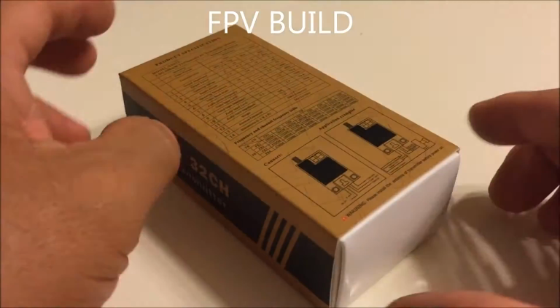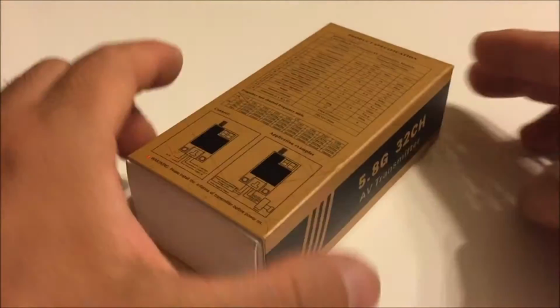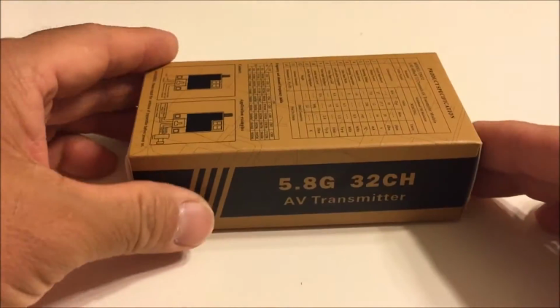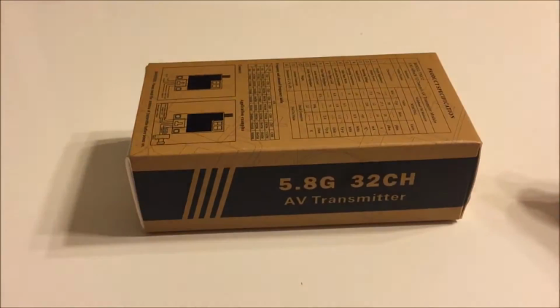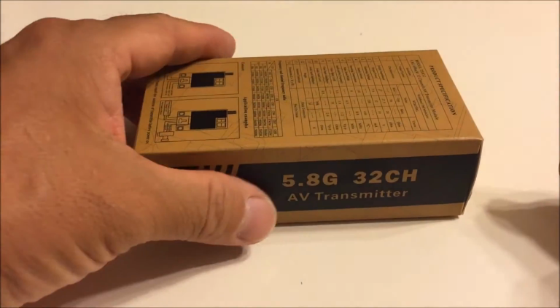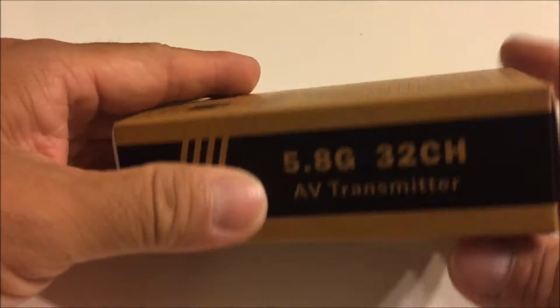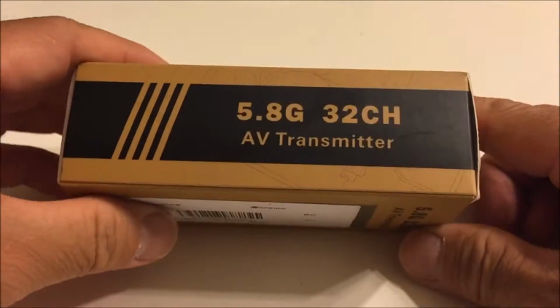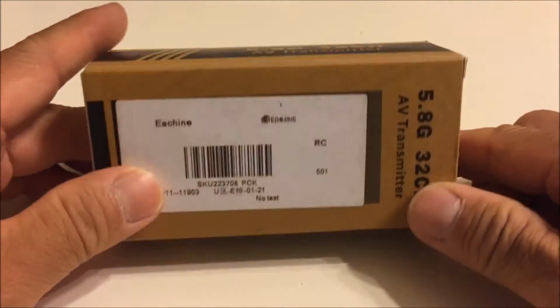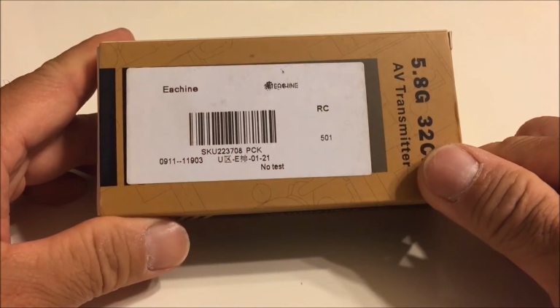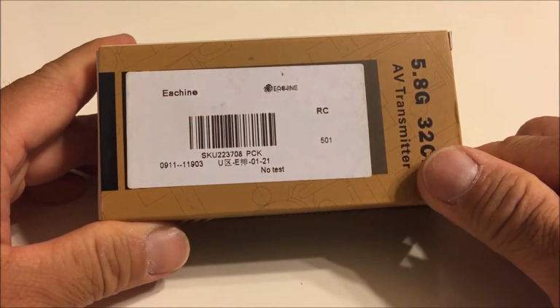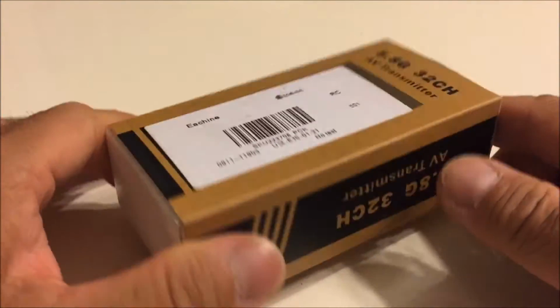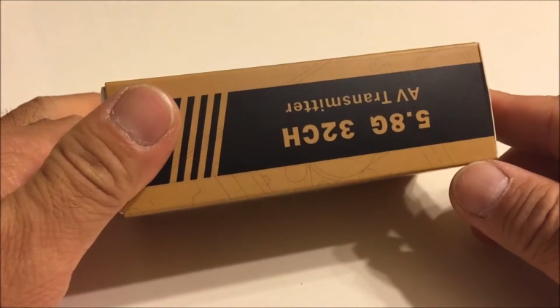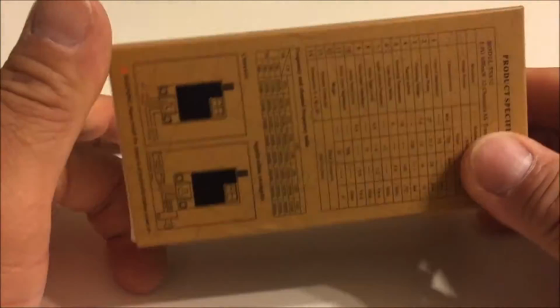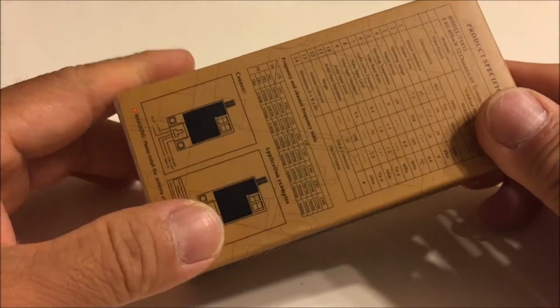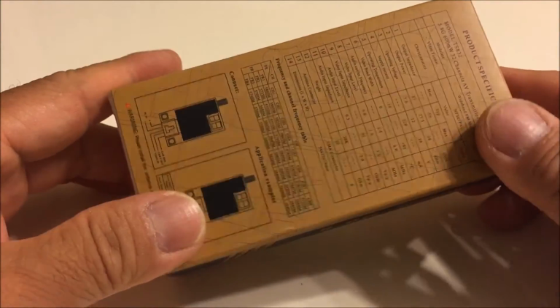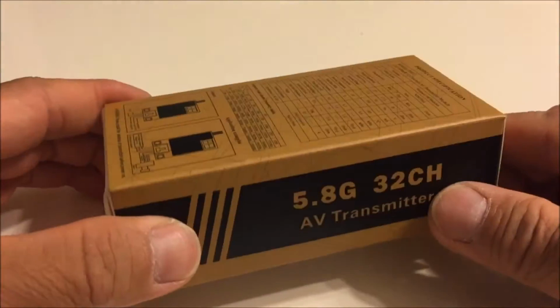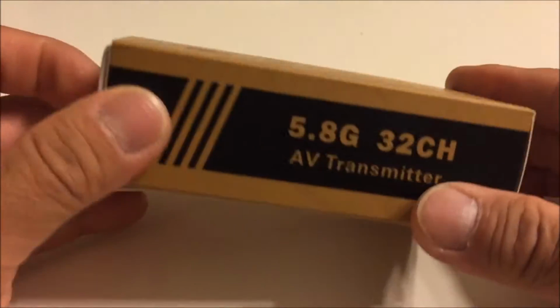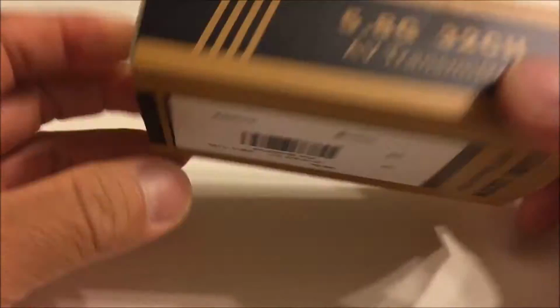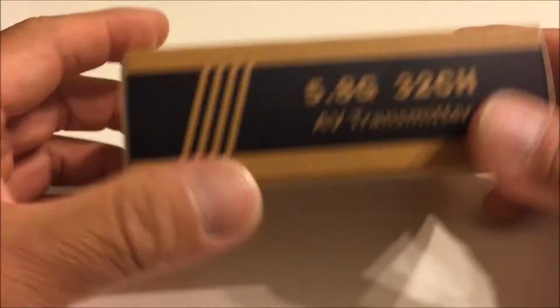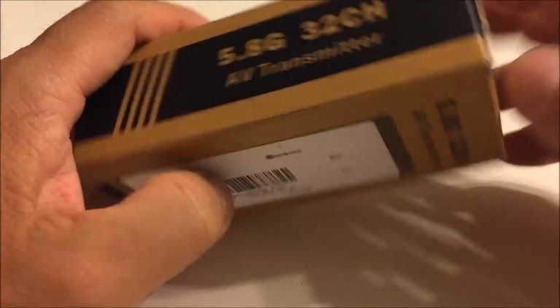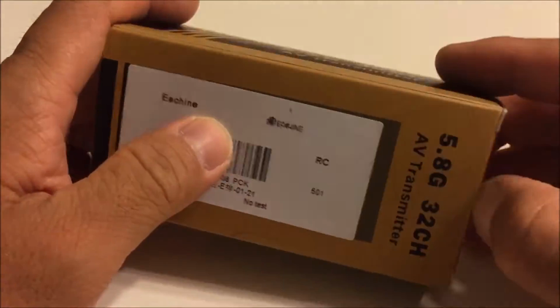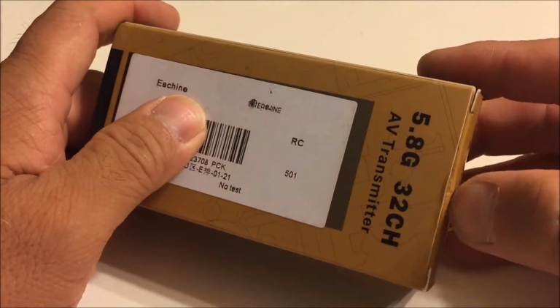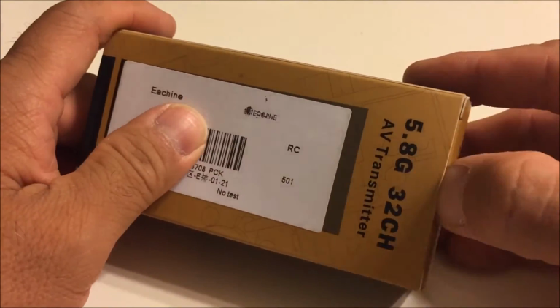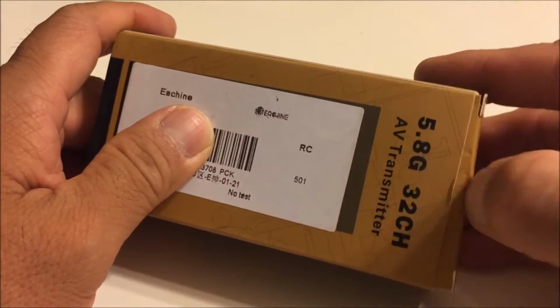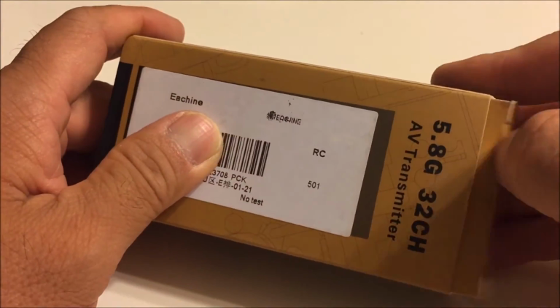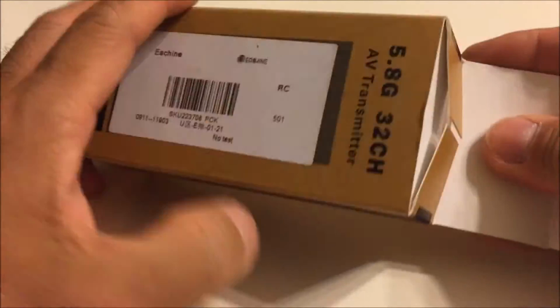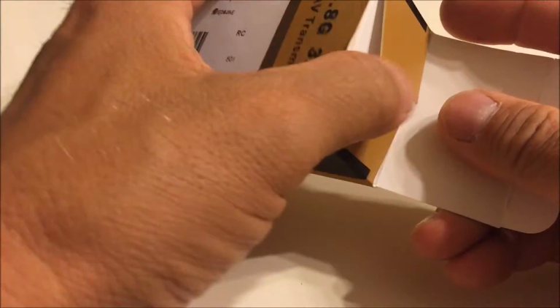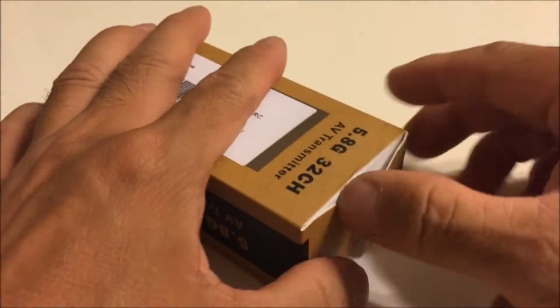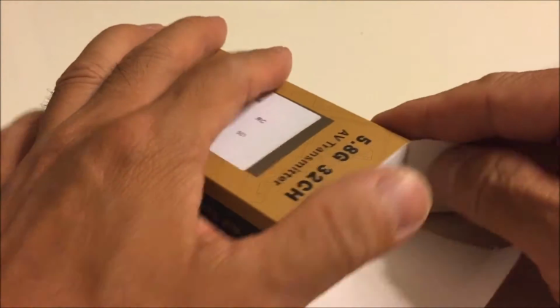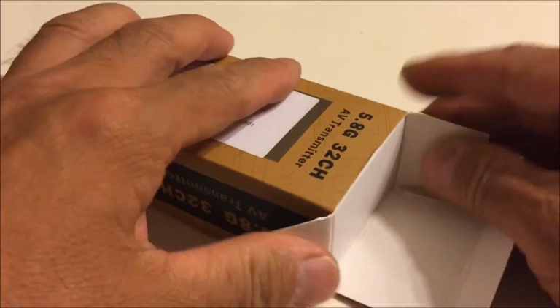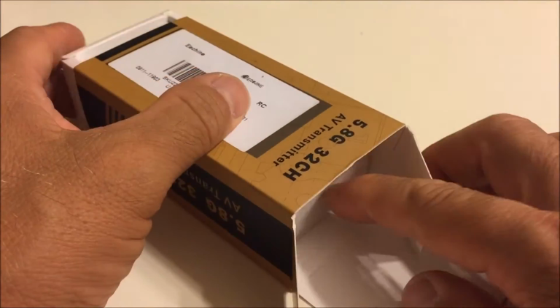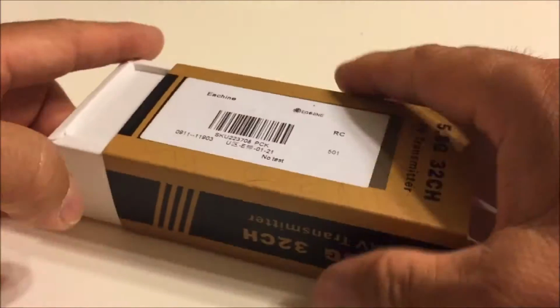How's it going everybody? Today we are going to take a look at the 32 channel 5.8 gigahertz E-Chin TS832 Wireless Audio Video Transmitter.